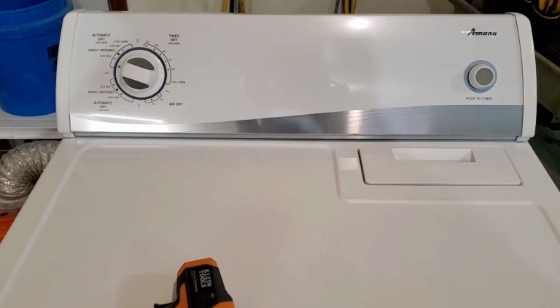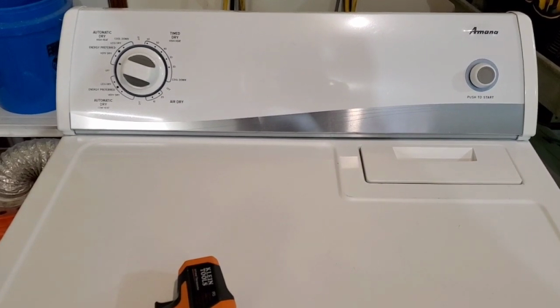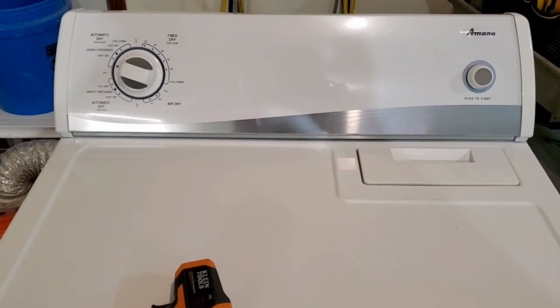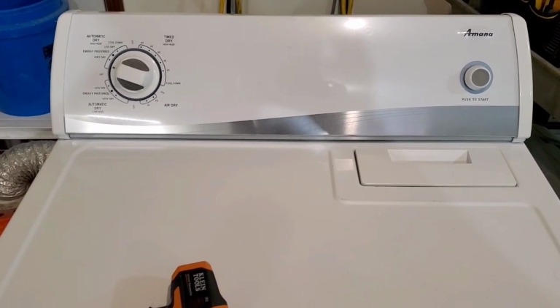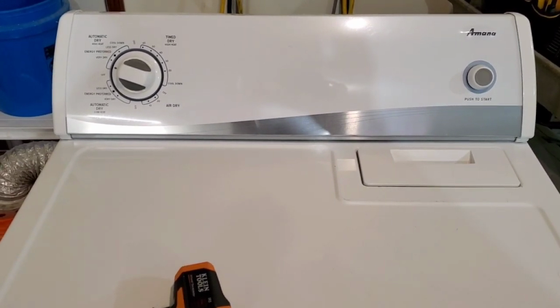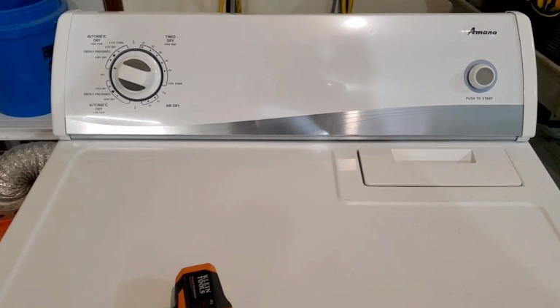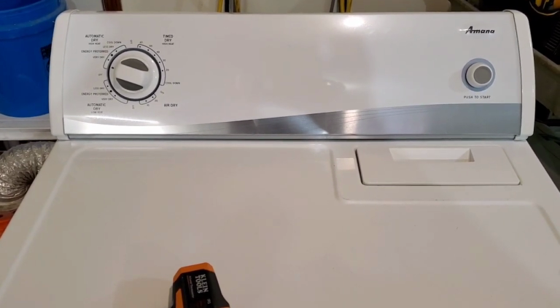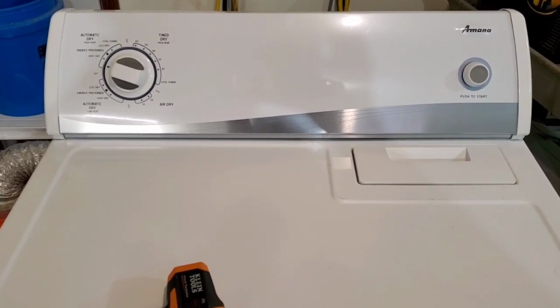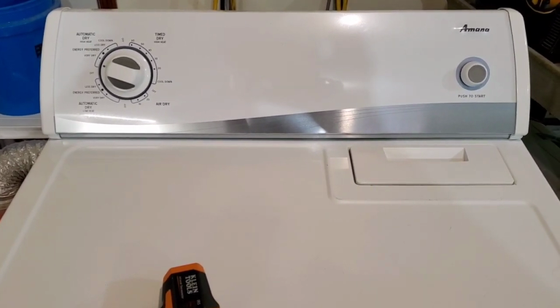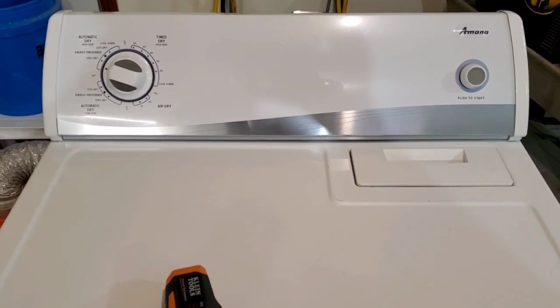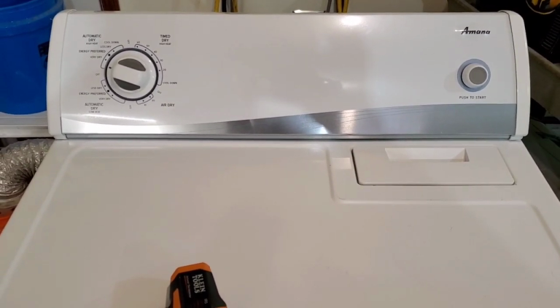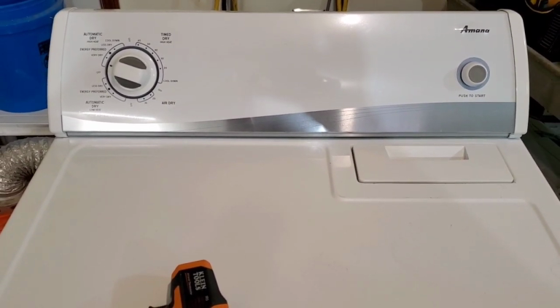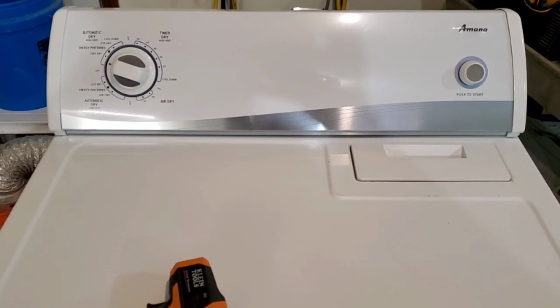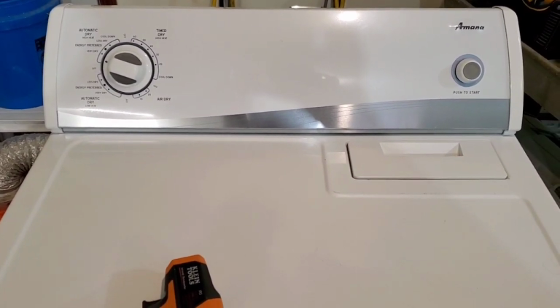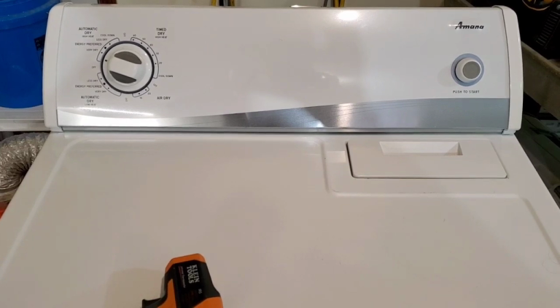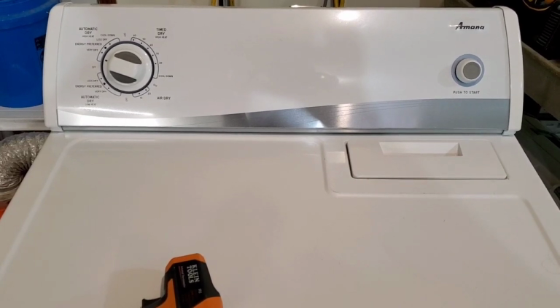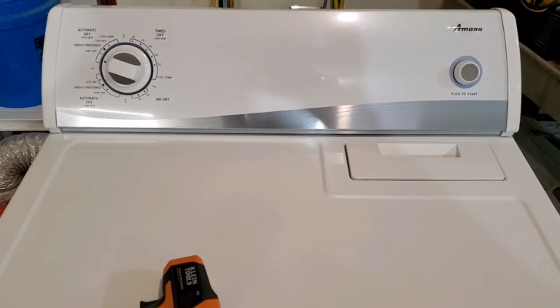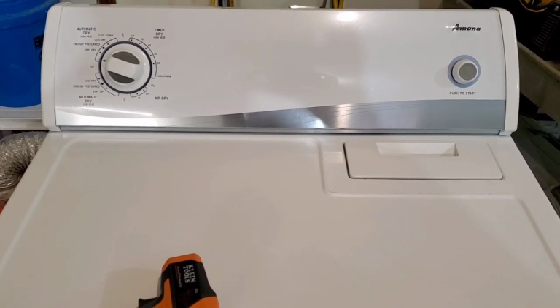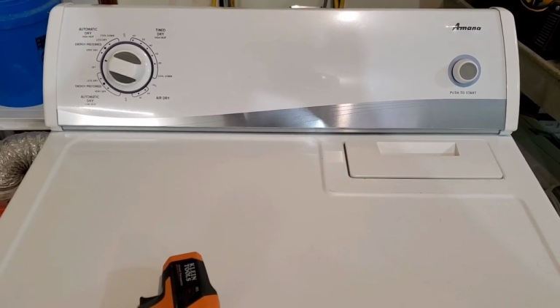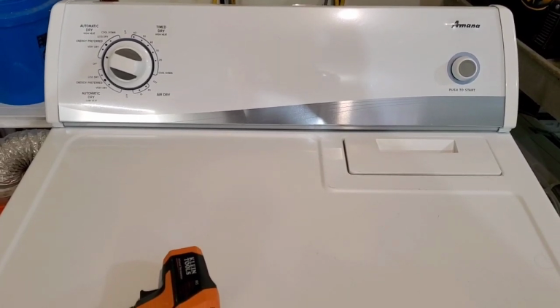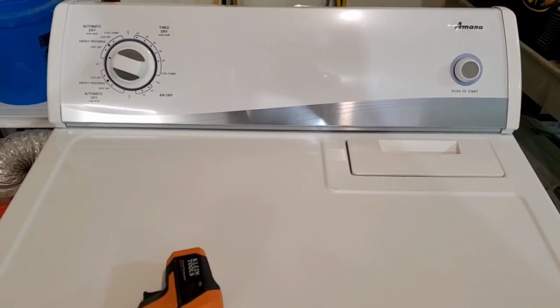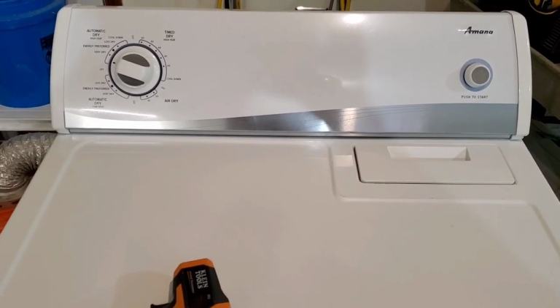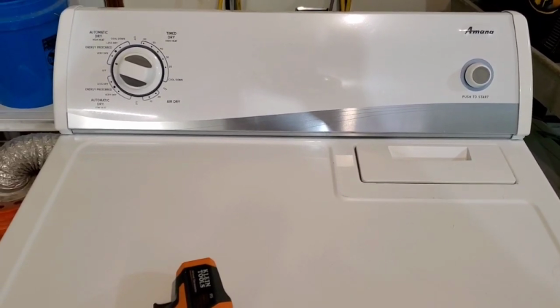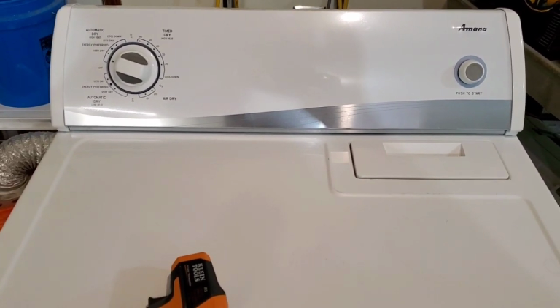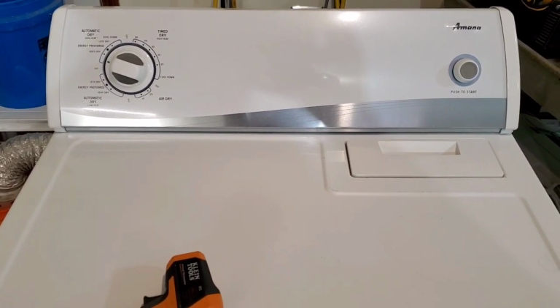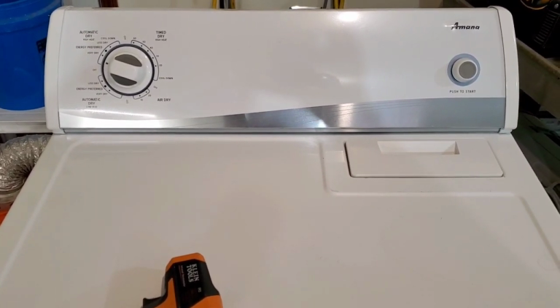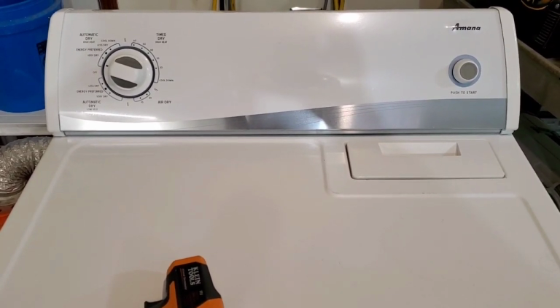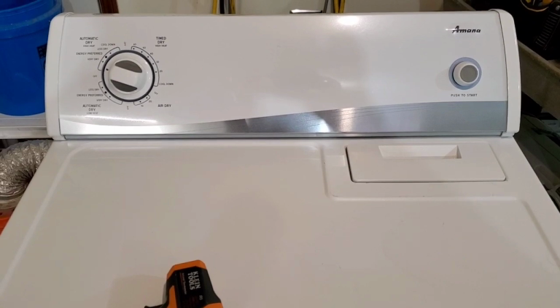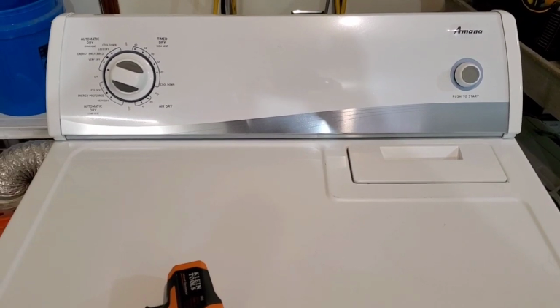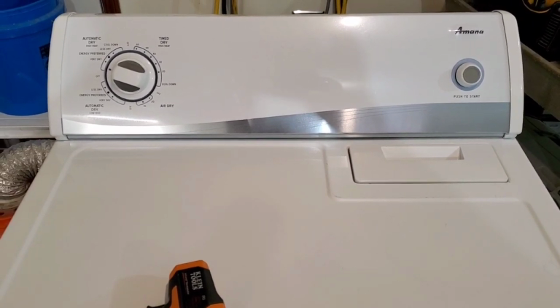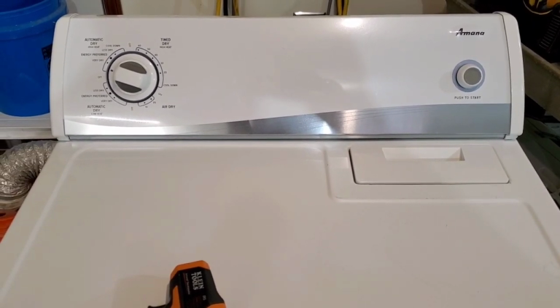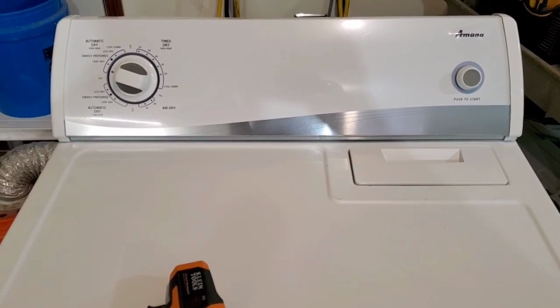So now you know everything works great on both the washer and the dryer. I'll get these listed up for sale, and I do appreciate you taking the time to watch this video. If you have any questions feel free to reach out — thanks and have a great day.